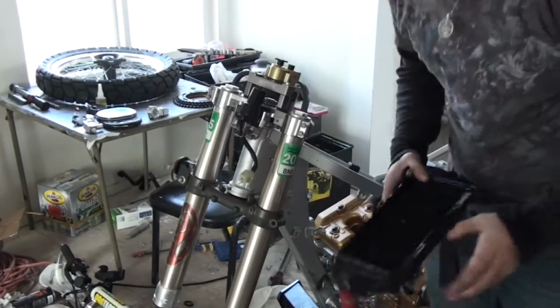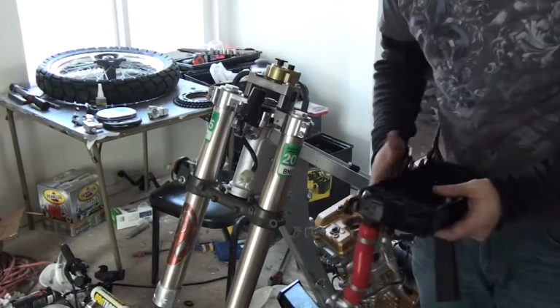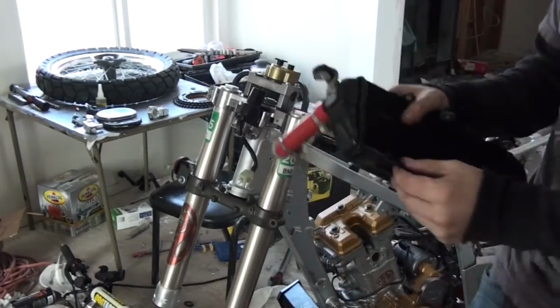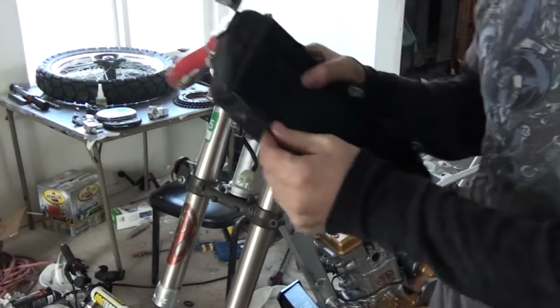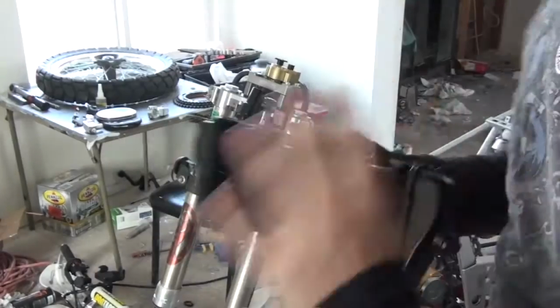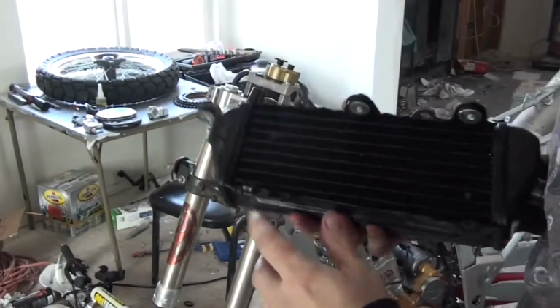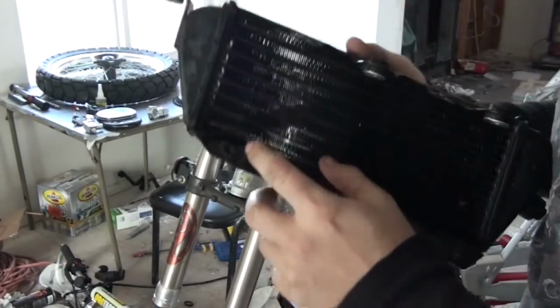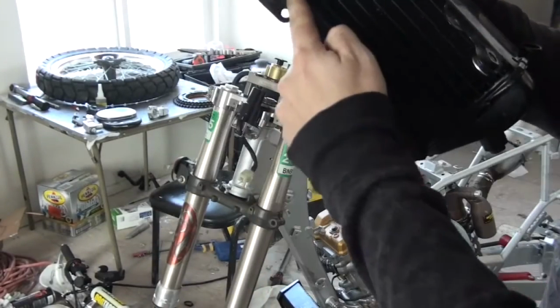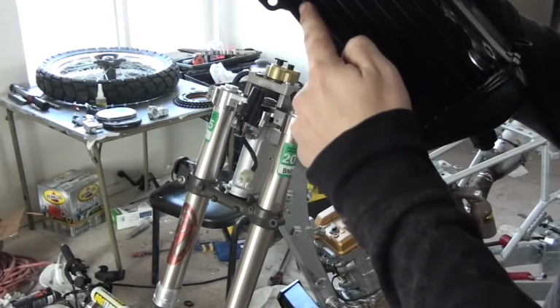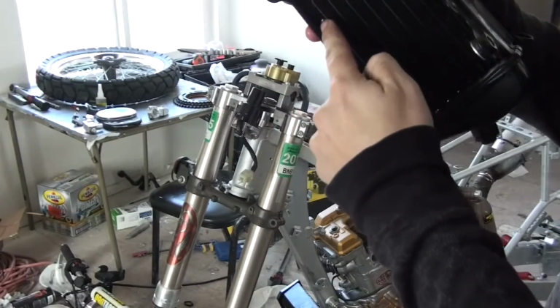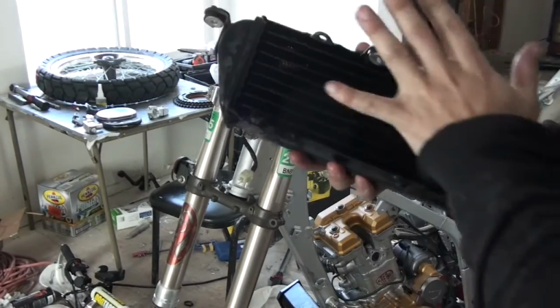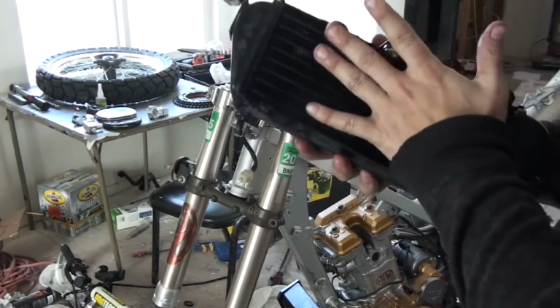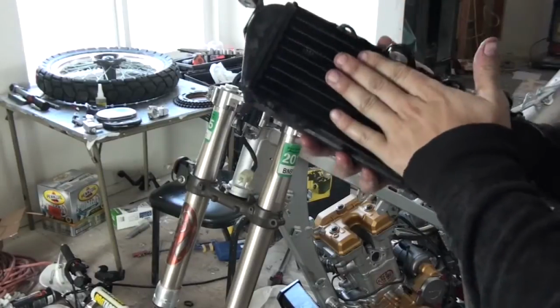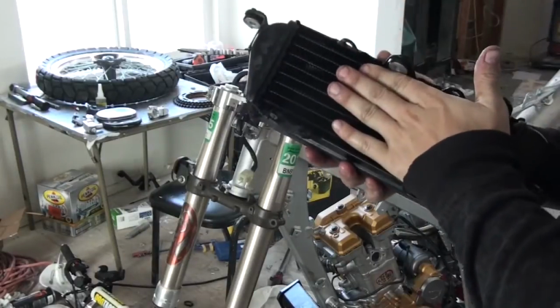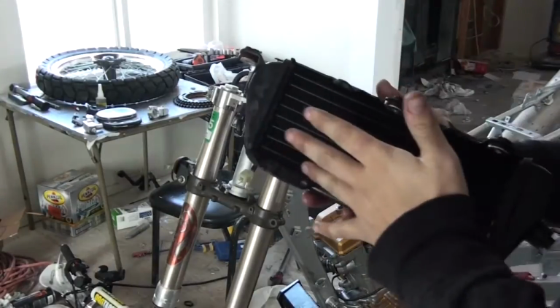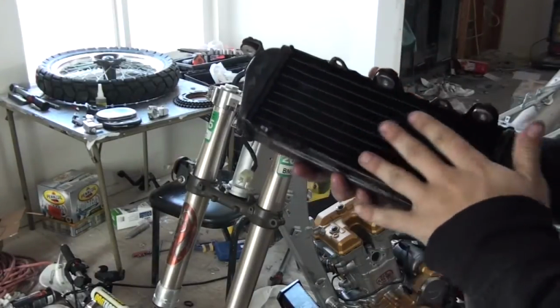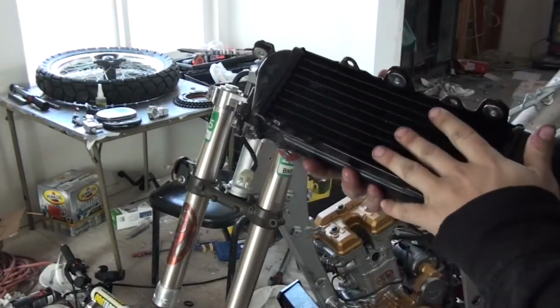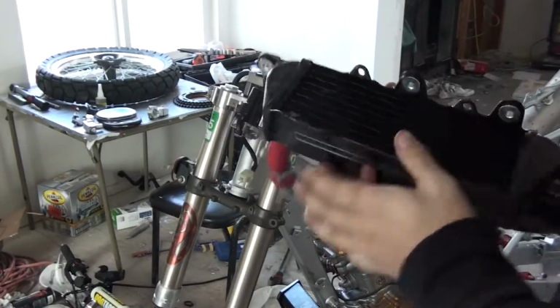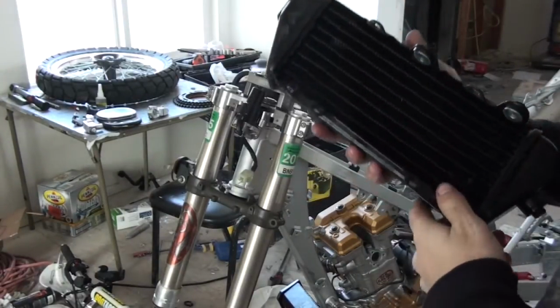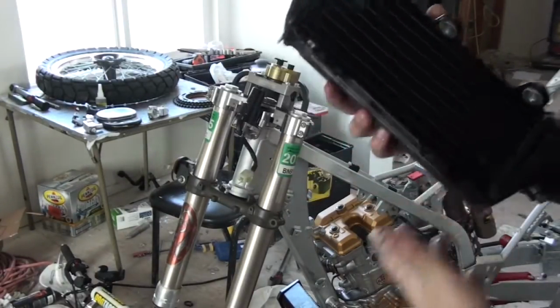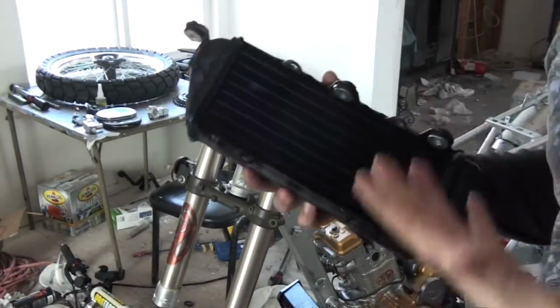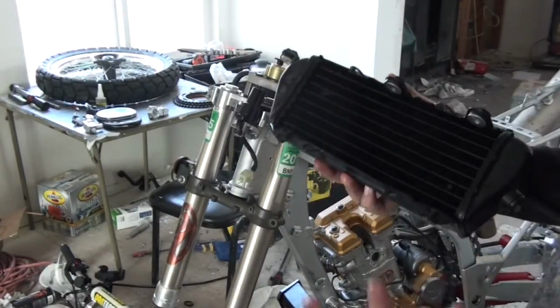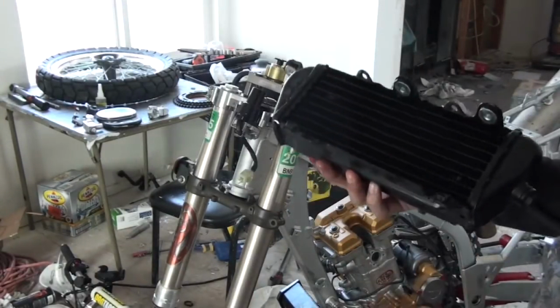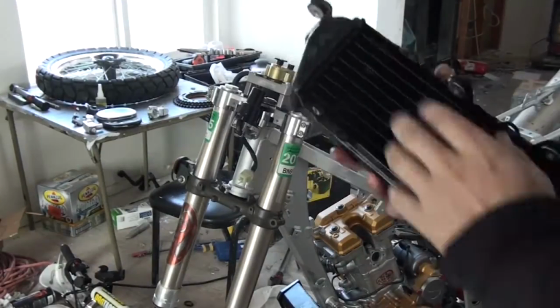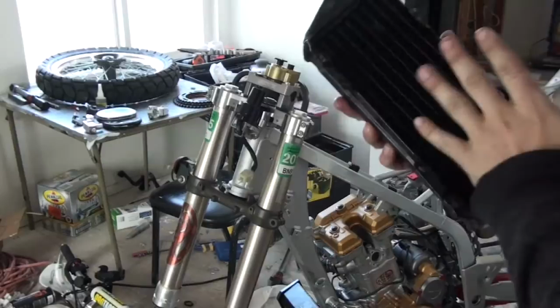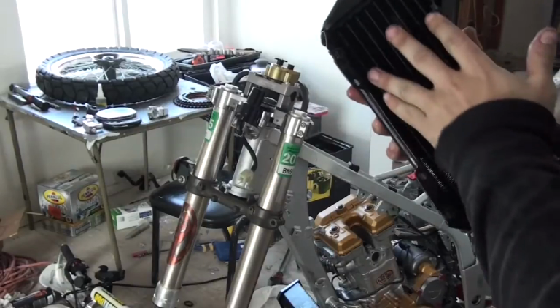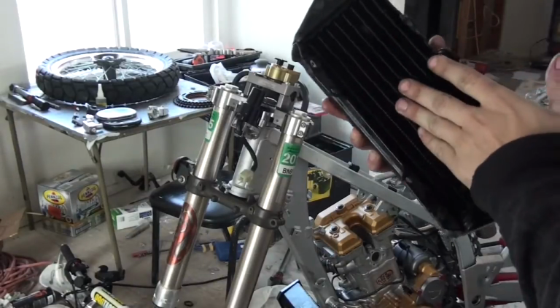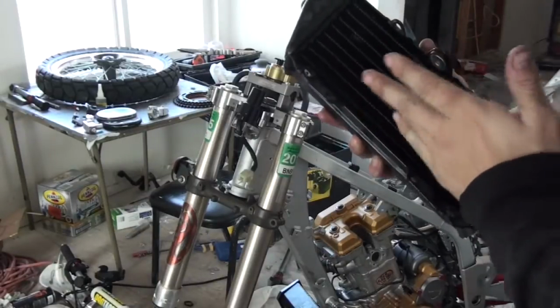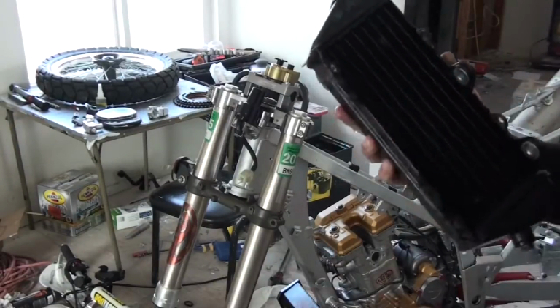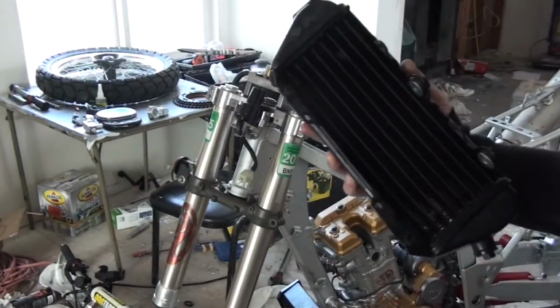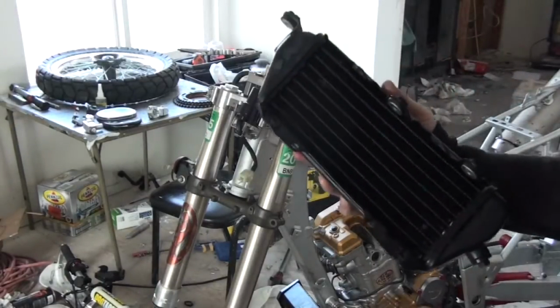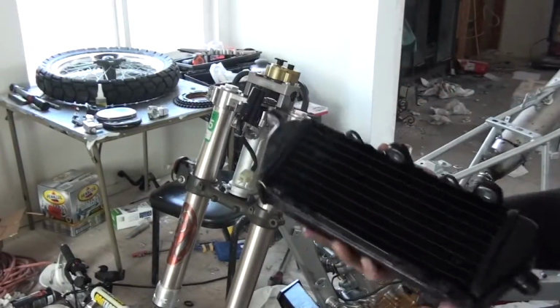What happened is that this left side radiator got all mashed right here. Of course it didn't break the radiator, but it did bend it in a way that is irreparable. If I had hit harder, maybe it would have punctured one of these seals, and then that's a very expensive break.